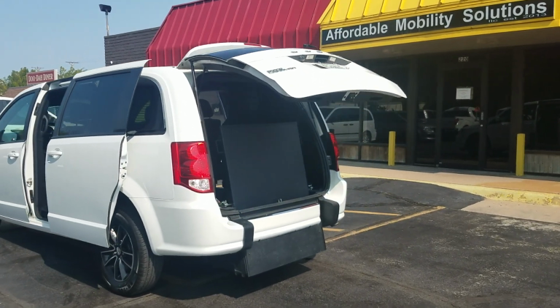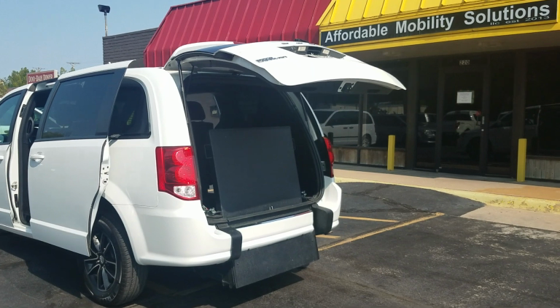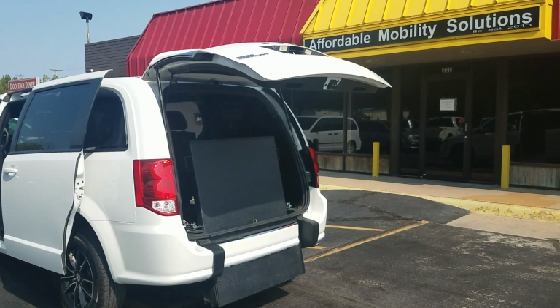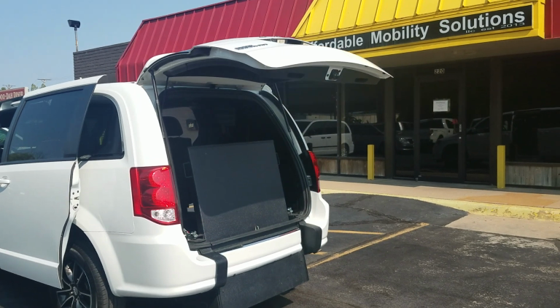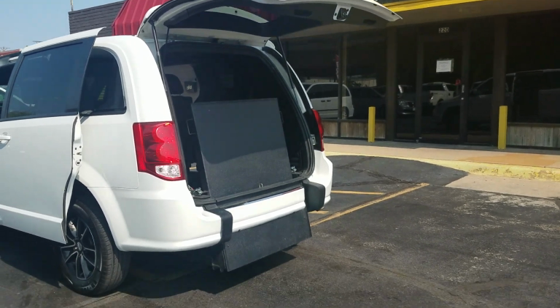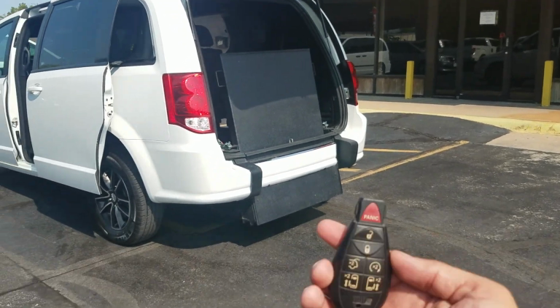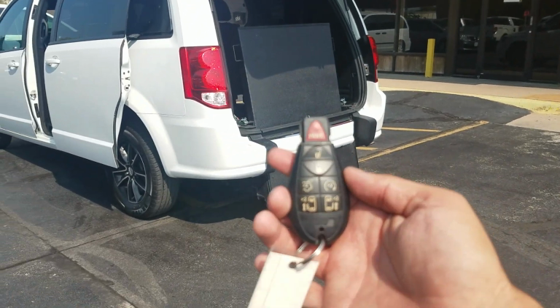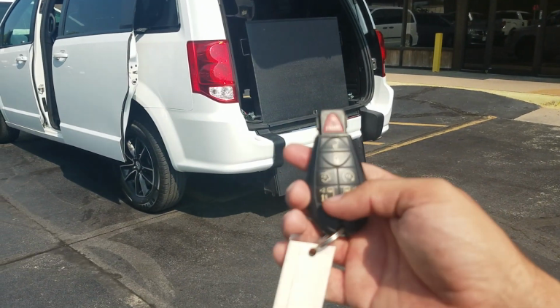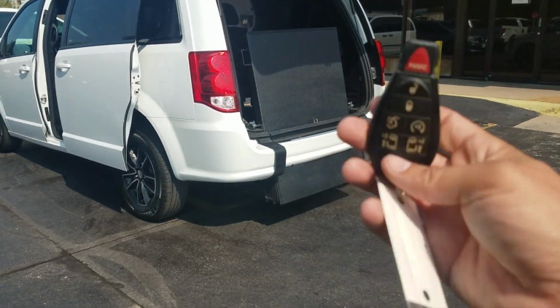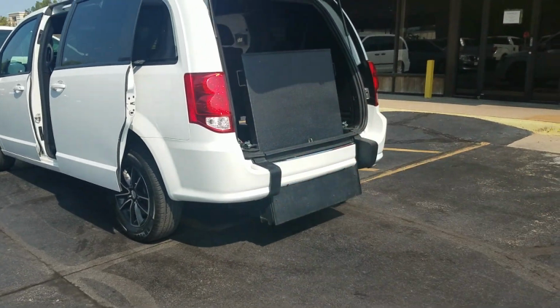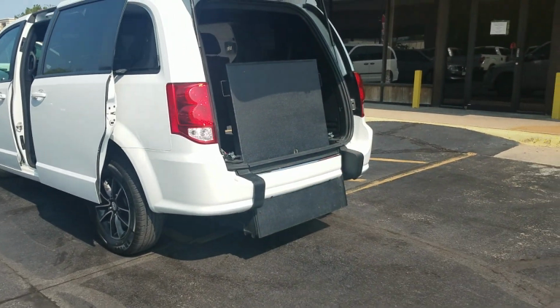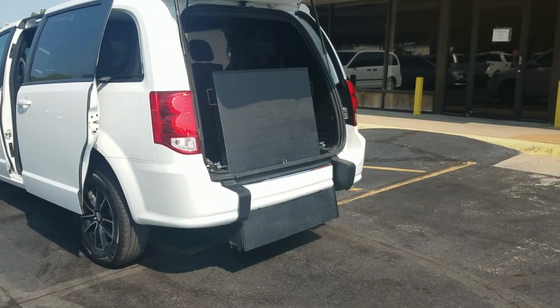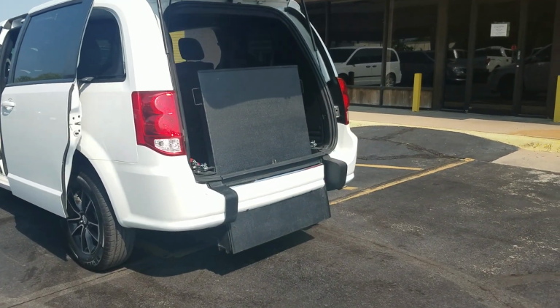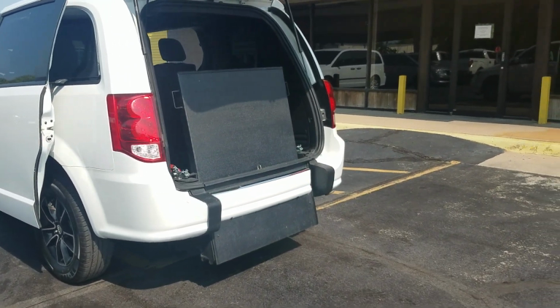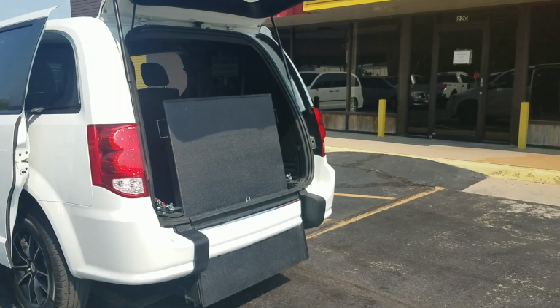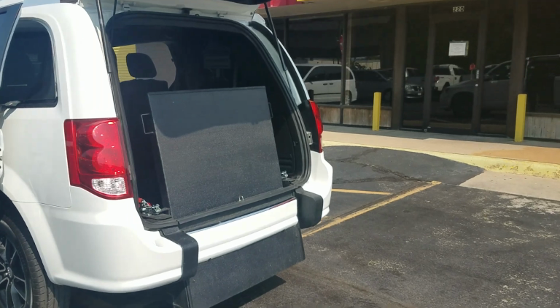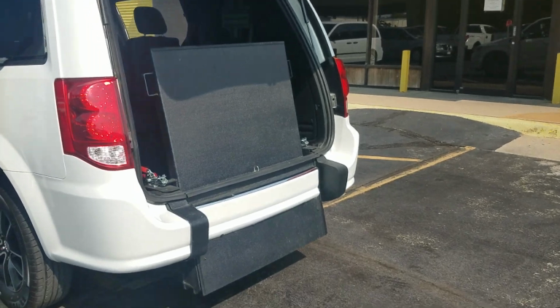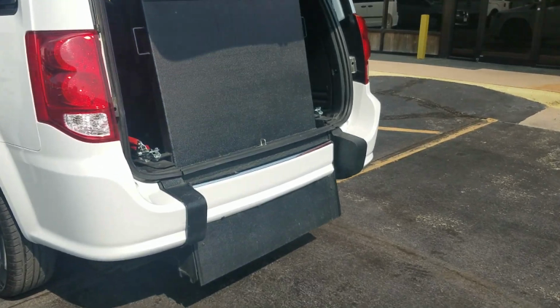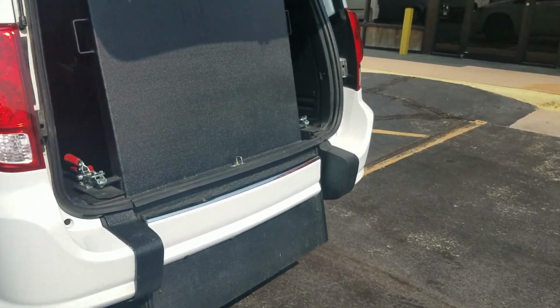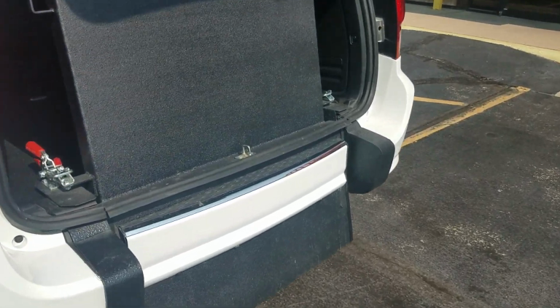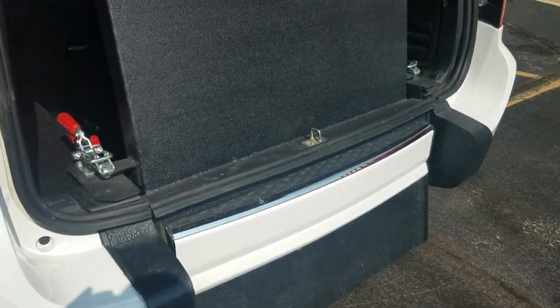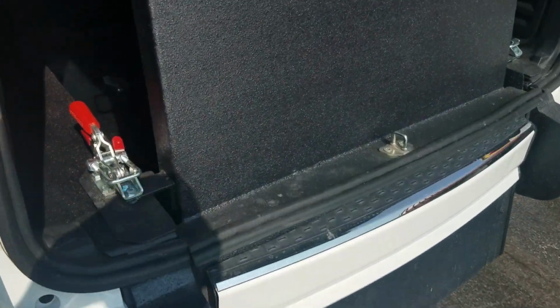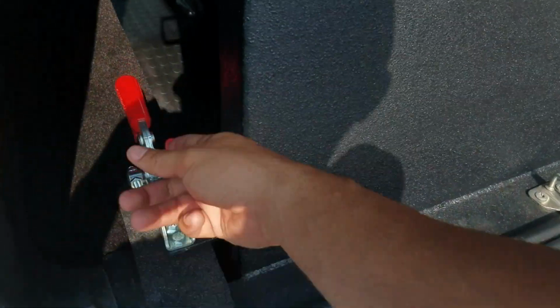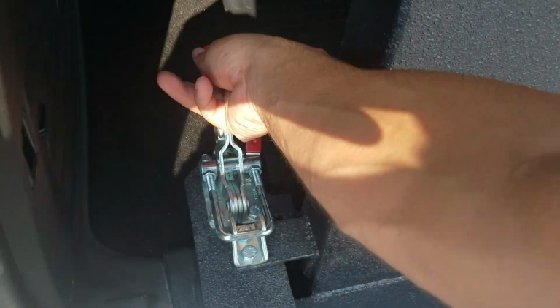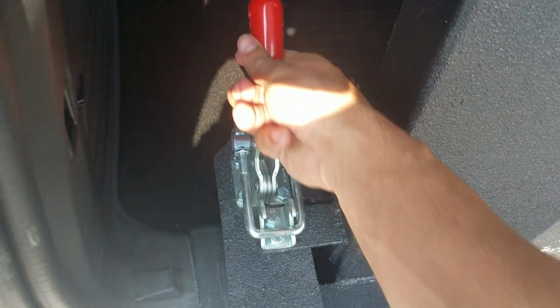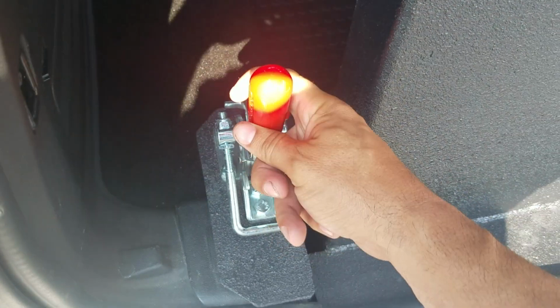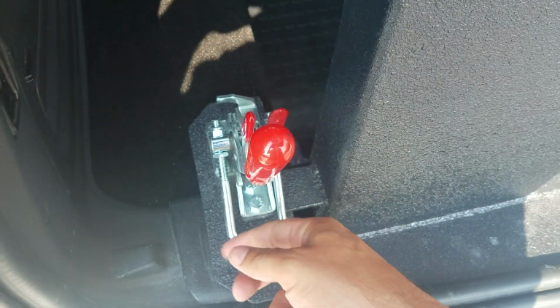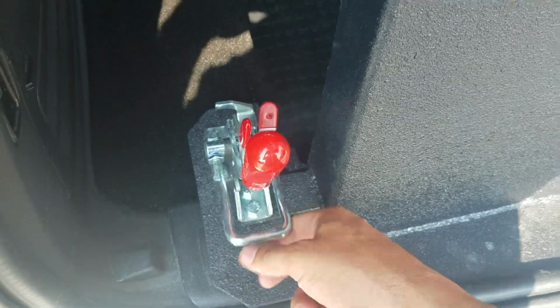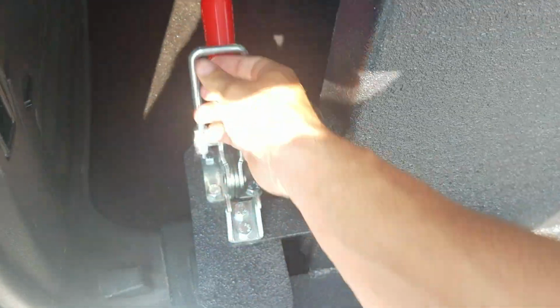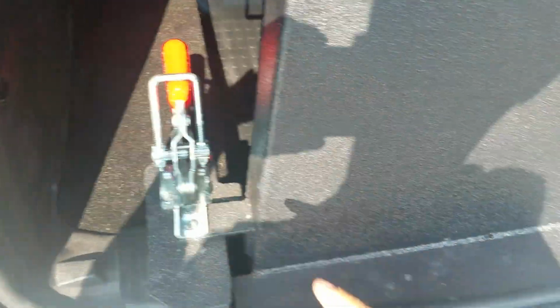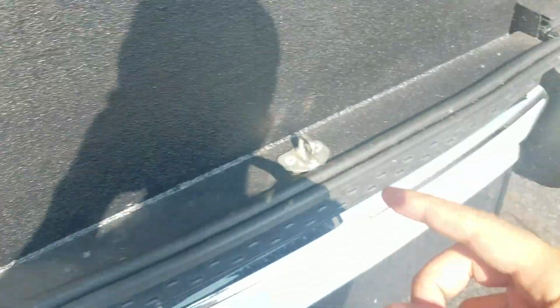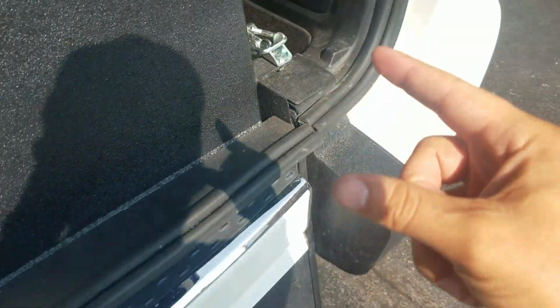This is a mobility wheelchair accessible van. With the key I can operate both sliding doors and the power trunk latch. It's got a new manual rear entry, very easy to operate. I can operate this entire conversion using just two fingers.